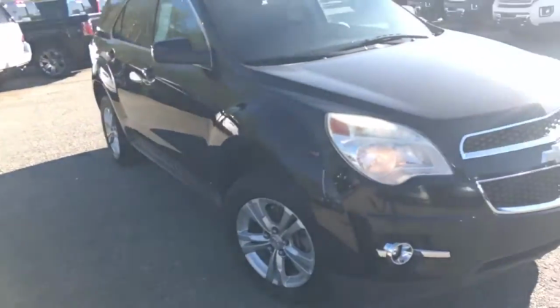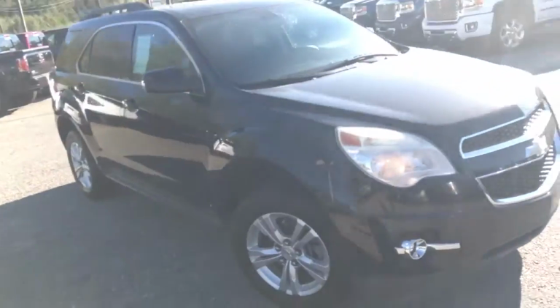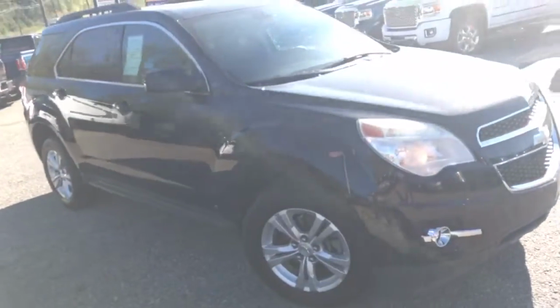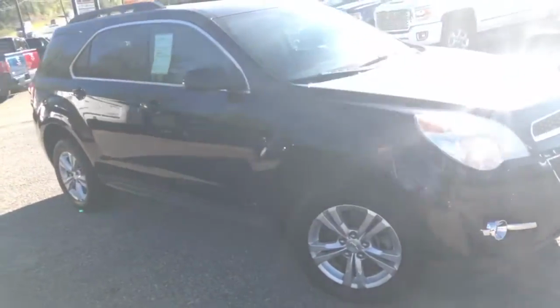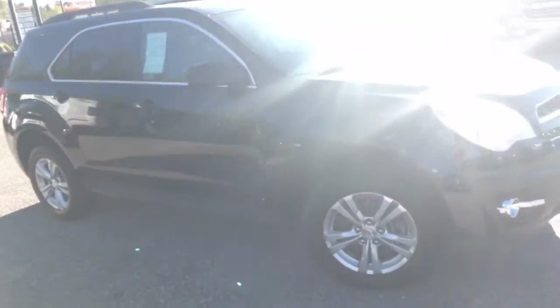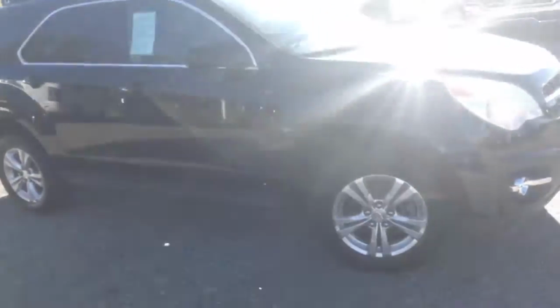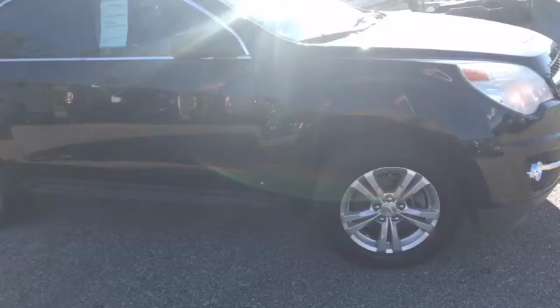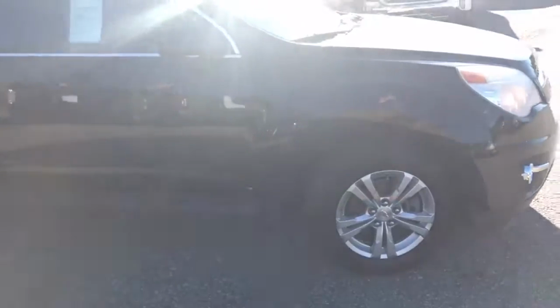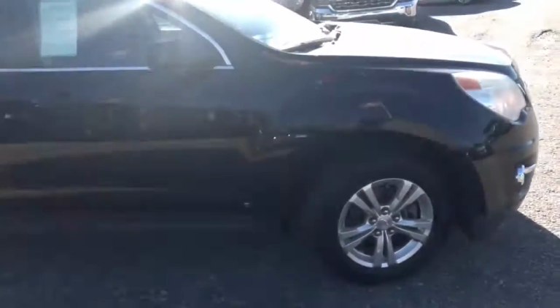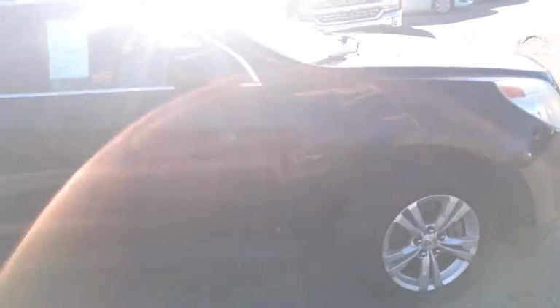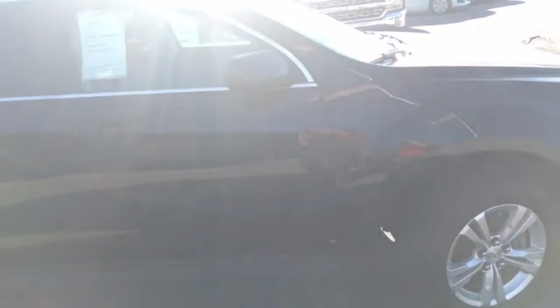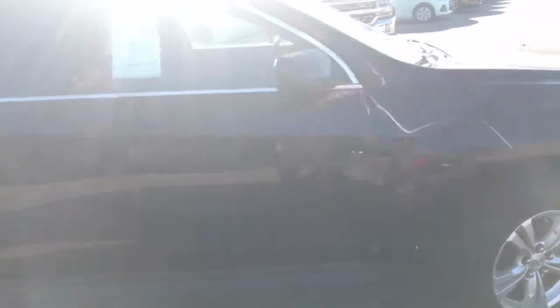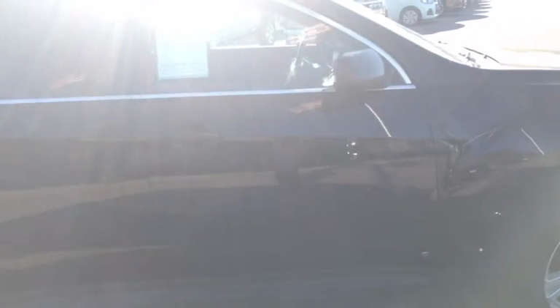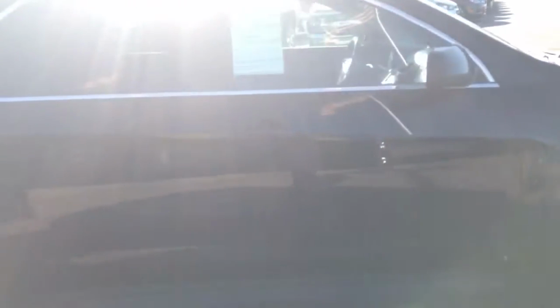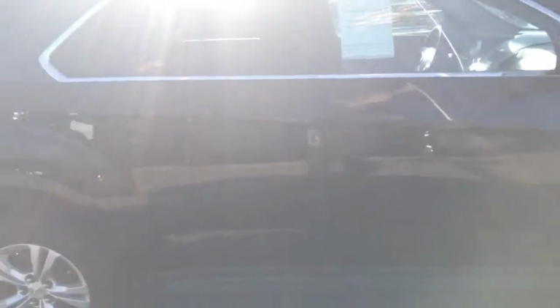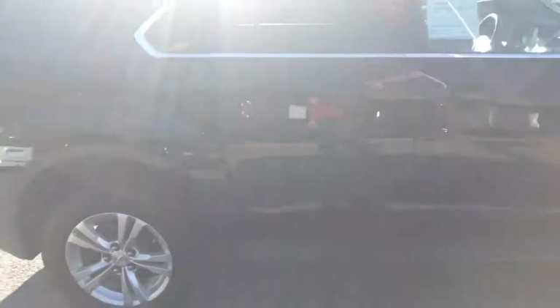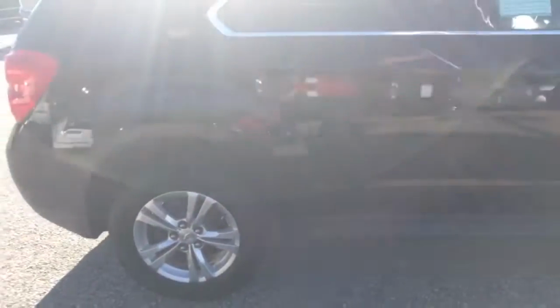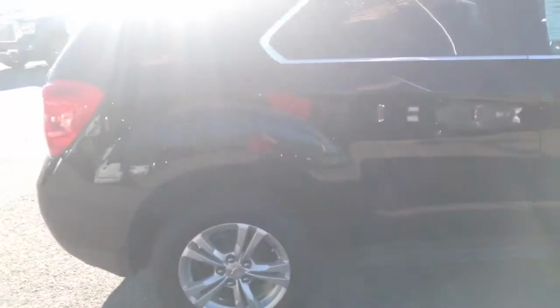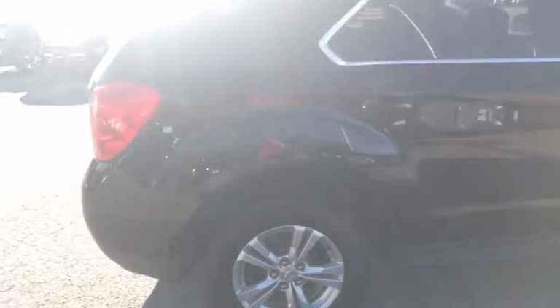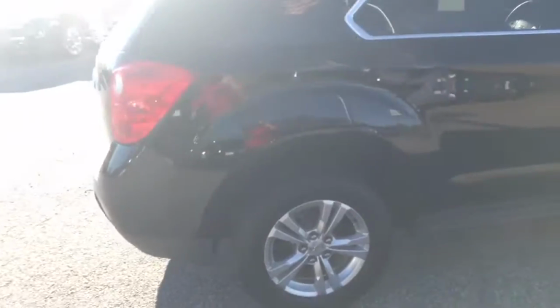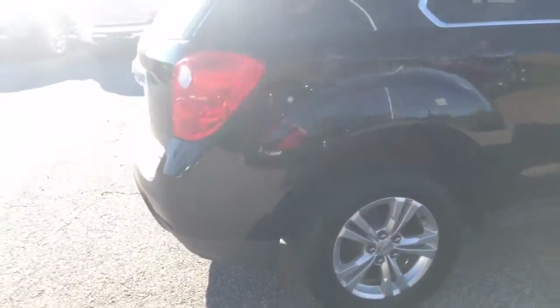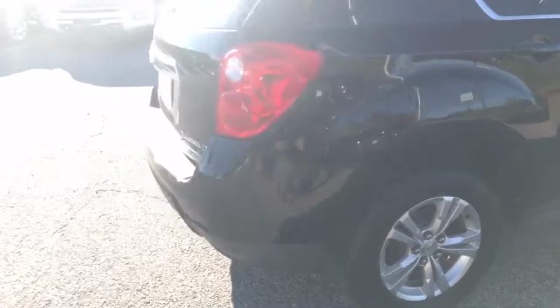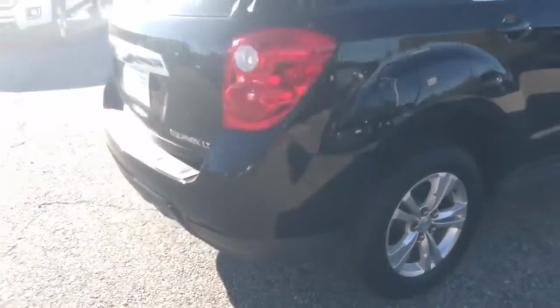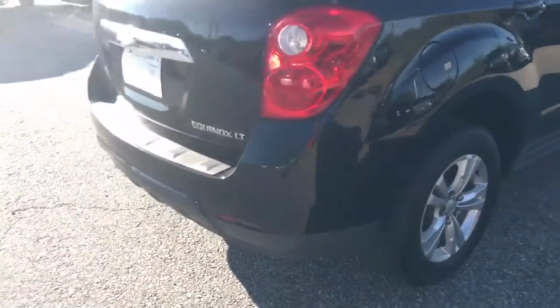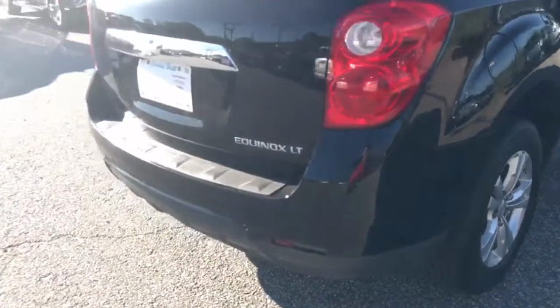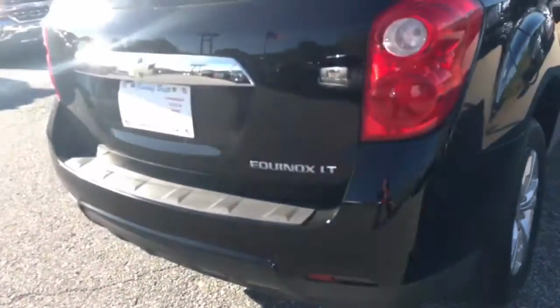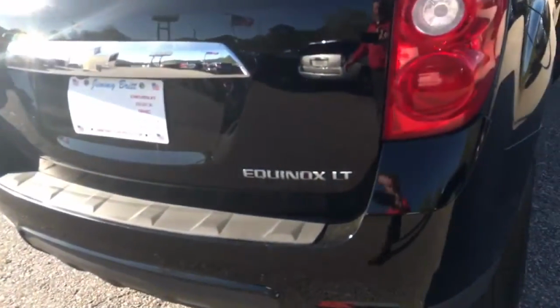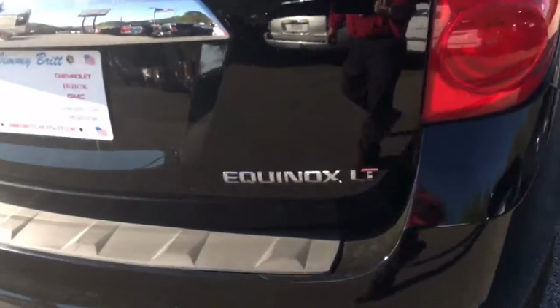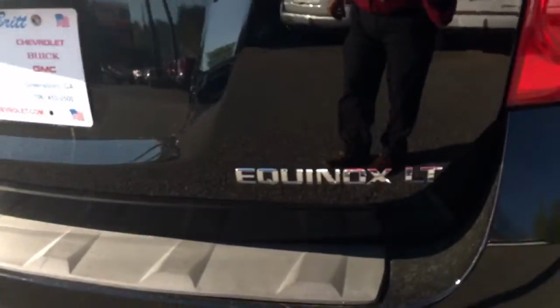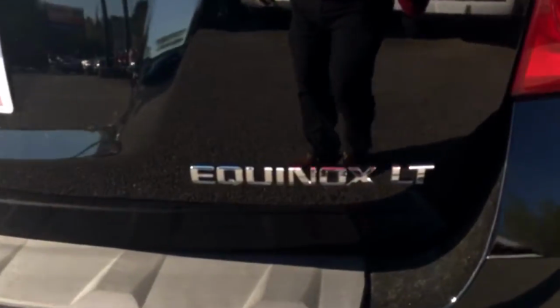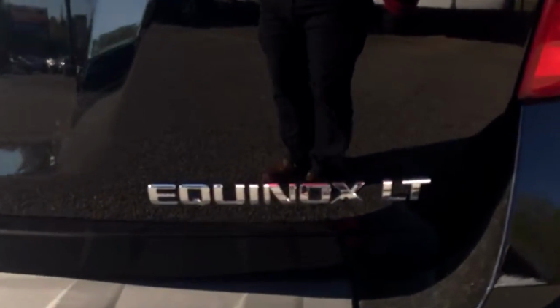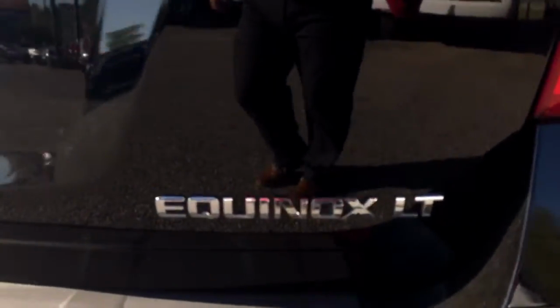As you can see here it's black in color, factory wheels. We'll come around to the back of this vehicle. Here's the badge, you can see it's Equinox LT.